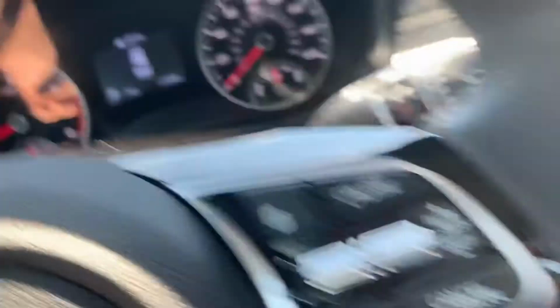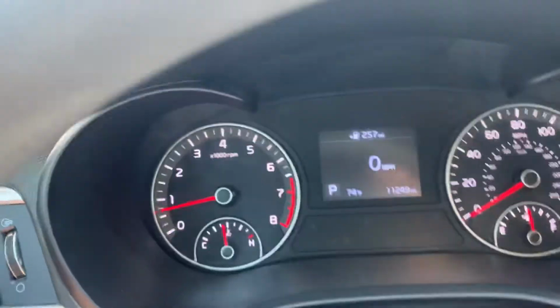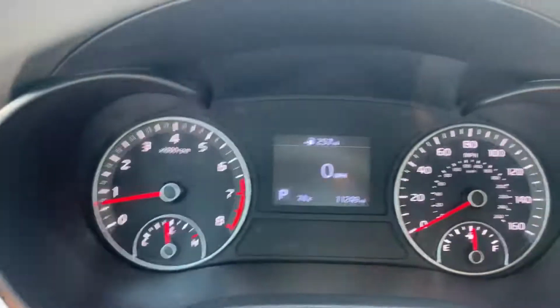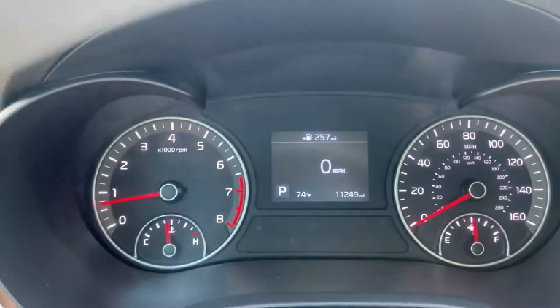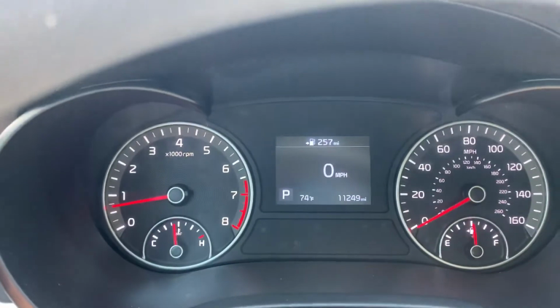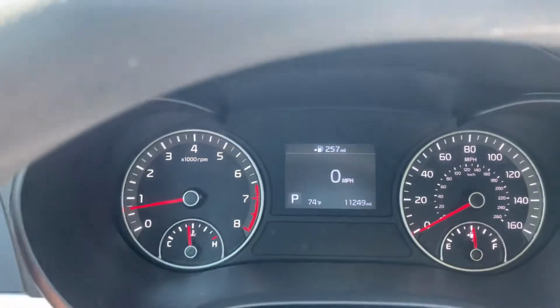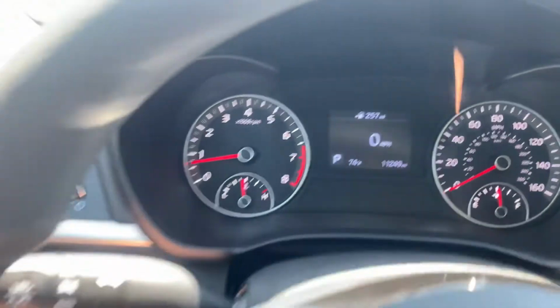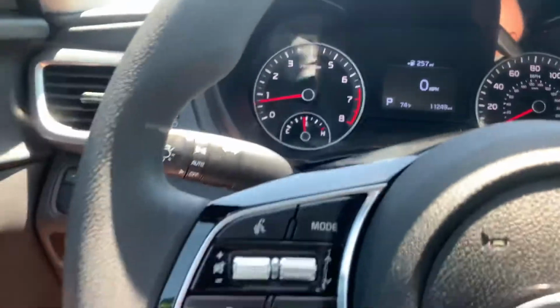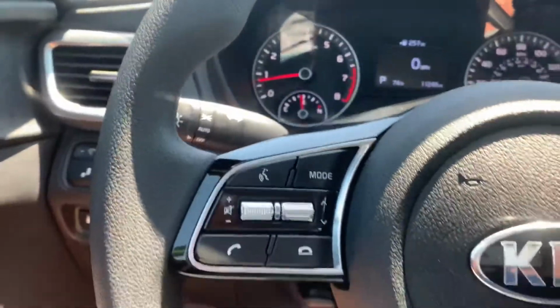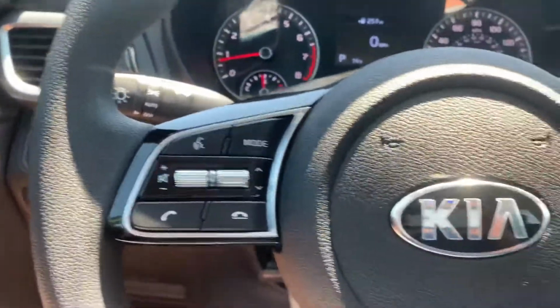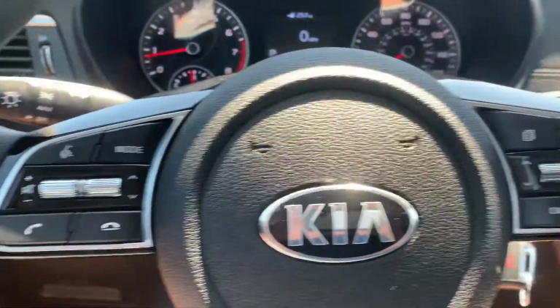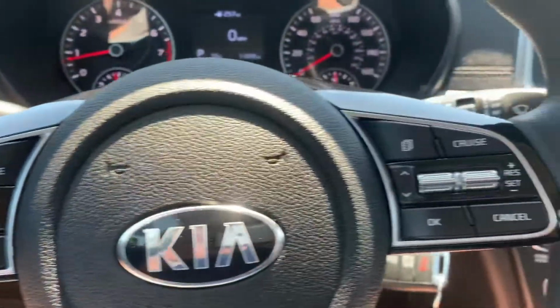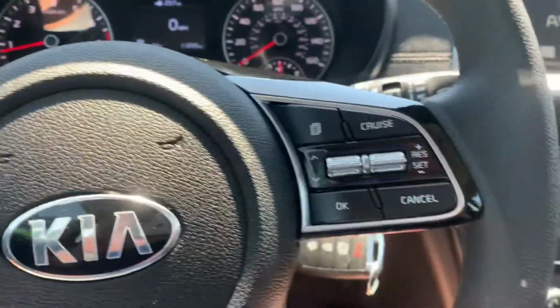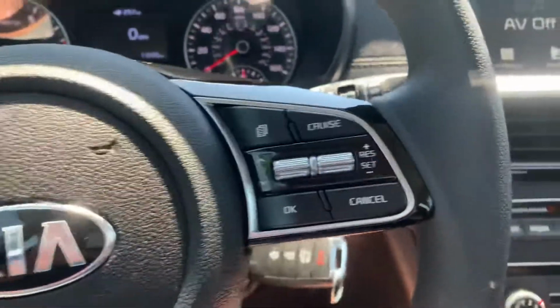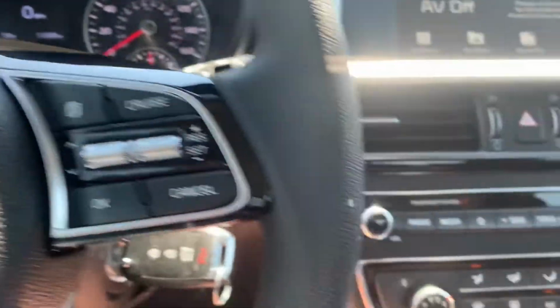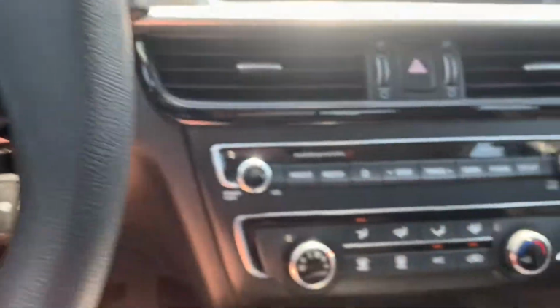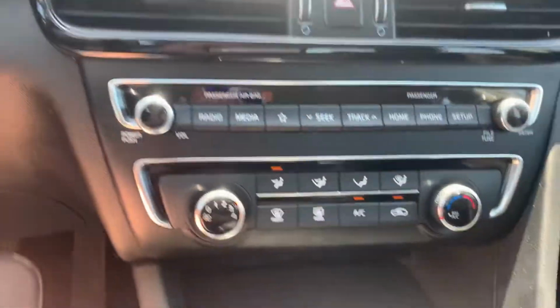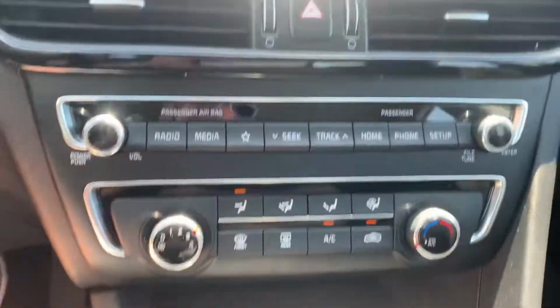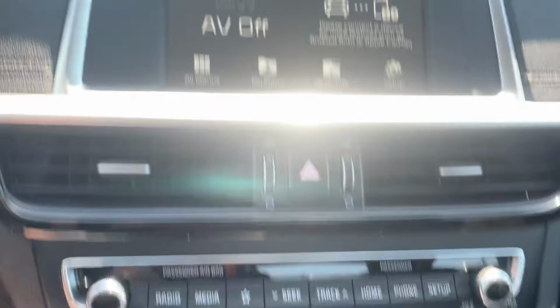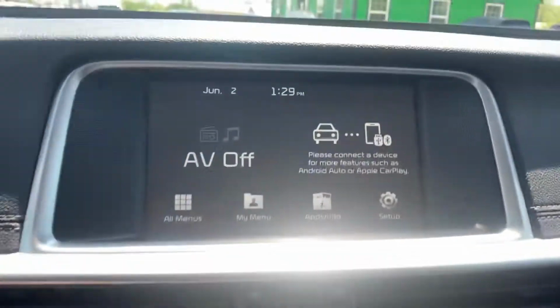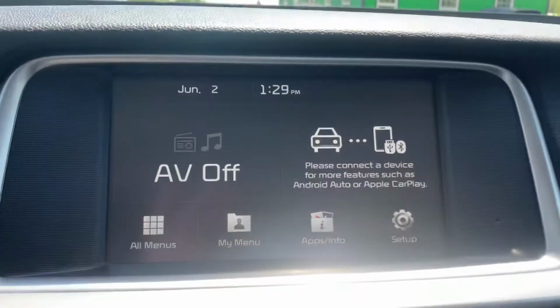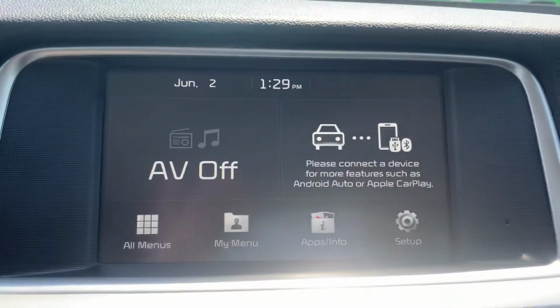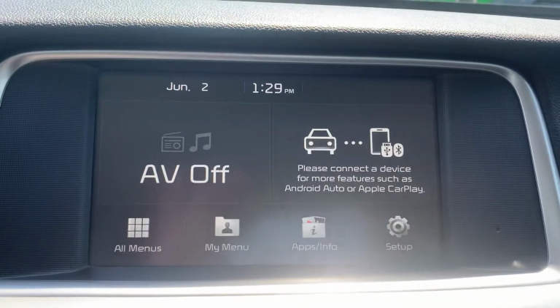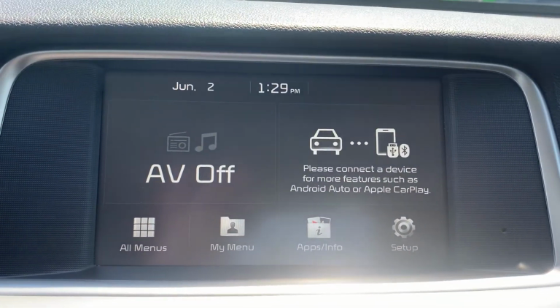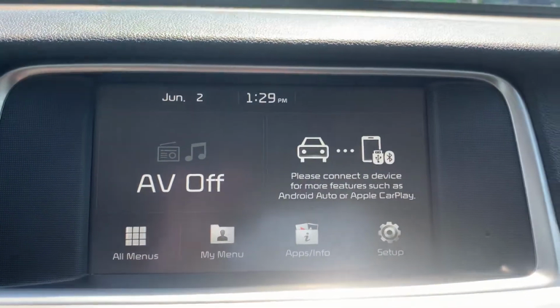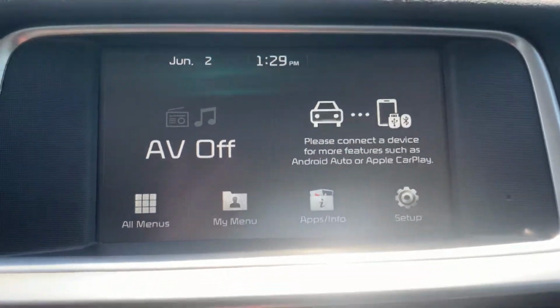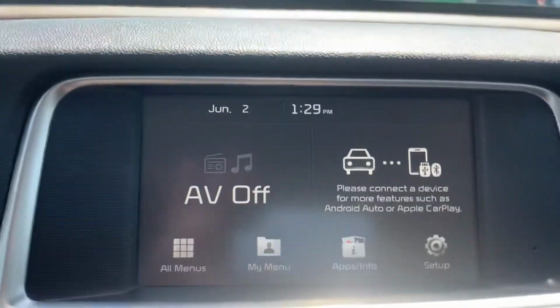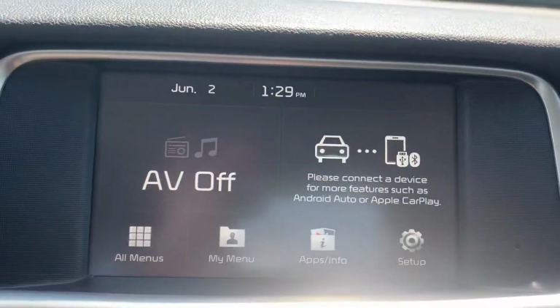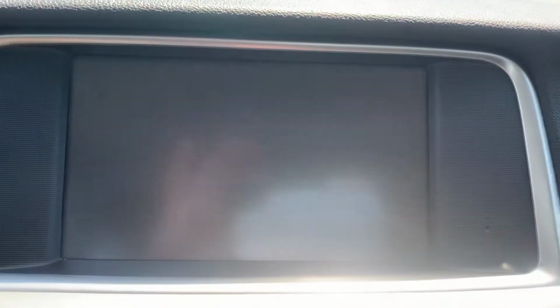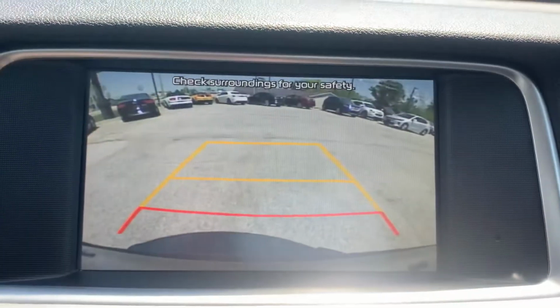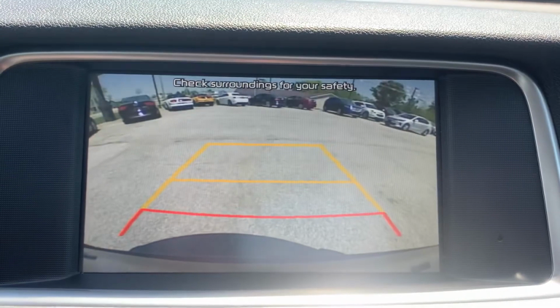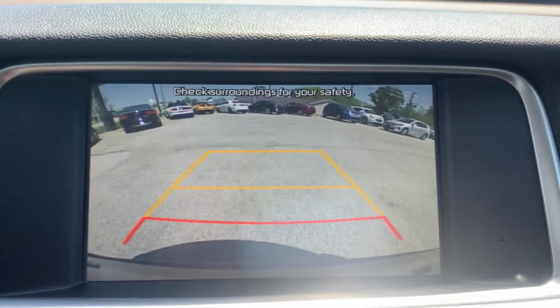This one has only 11,000 miles on it. It's got Bluetooth and cruise control, along with Android Auto and Apple CarPlay features and the backup camera.